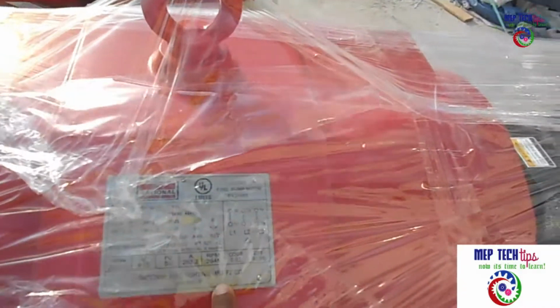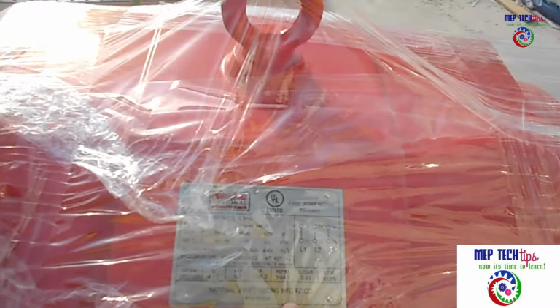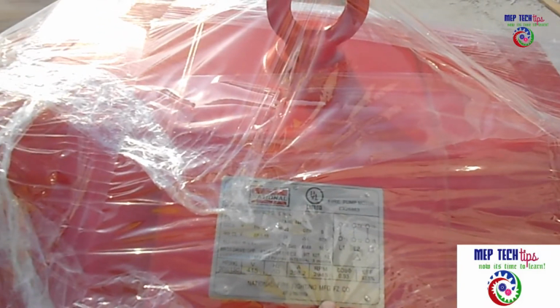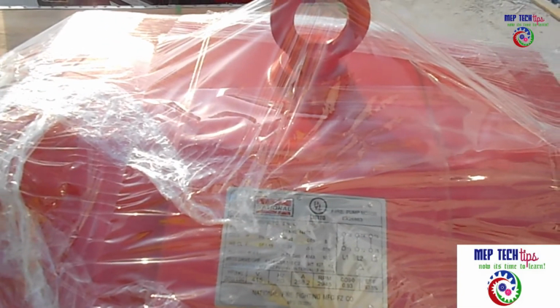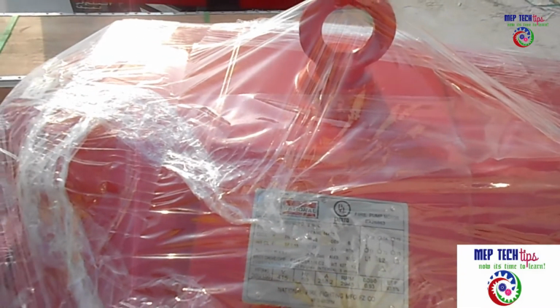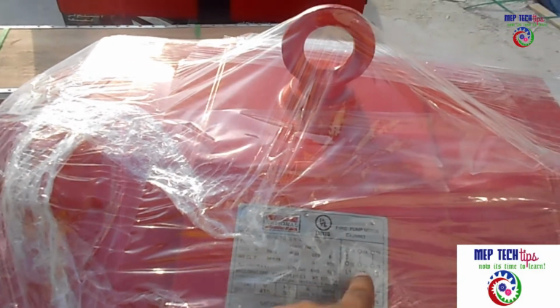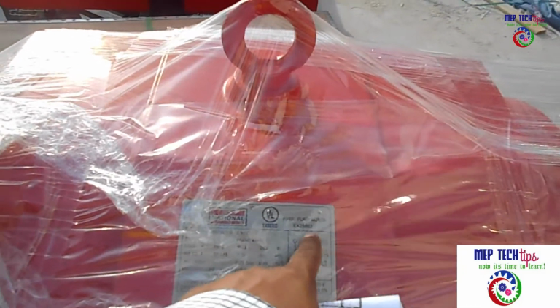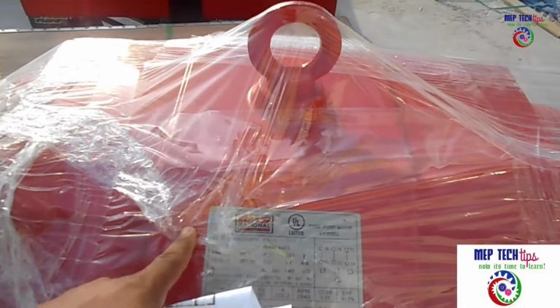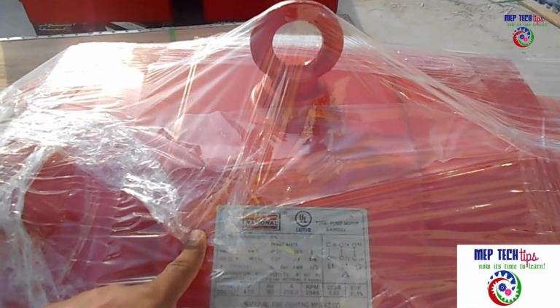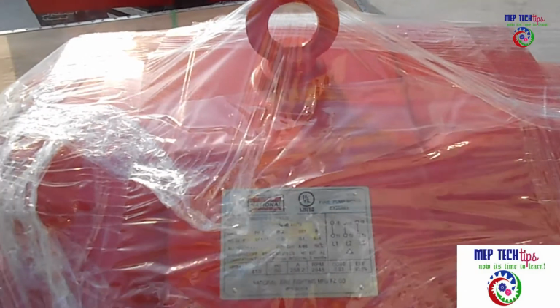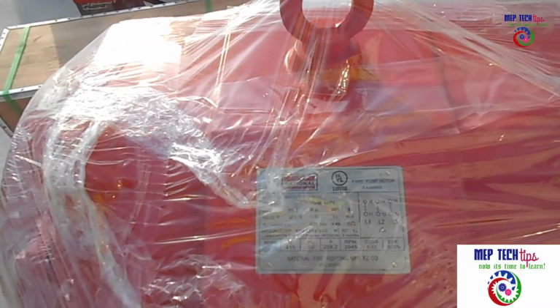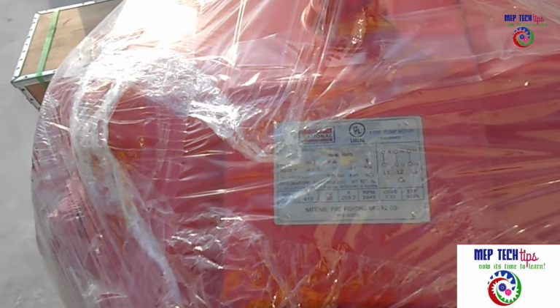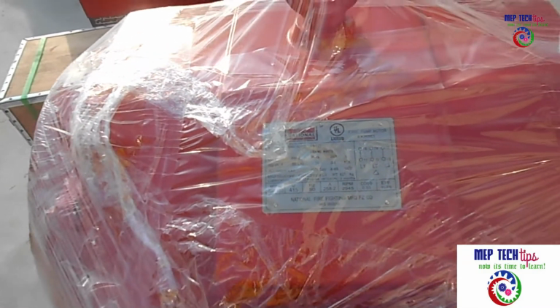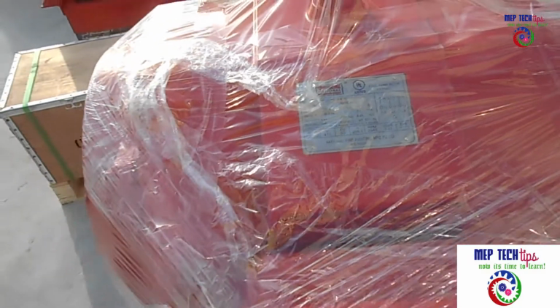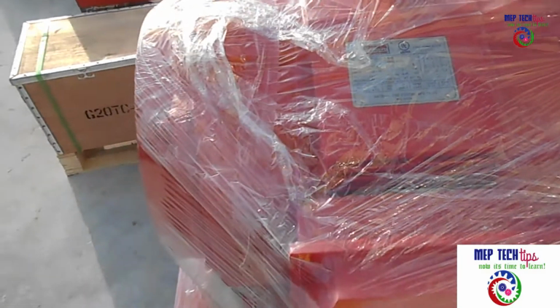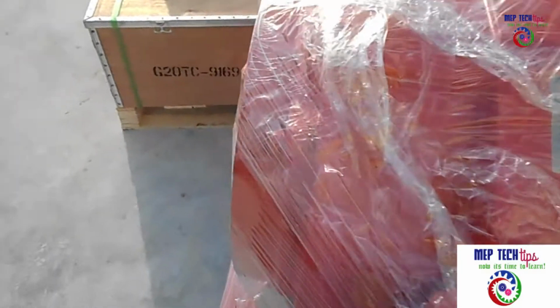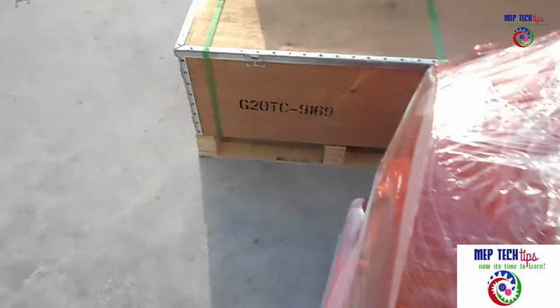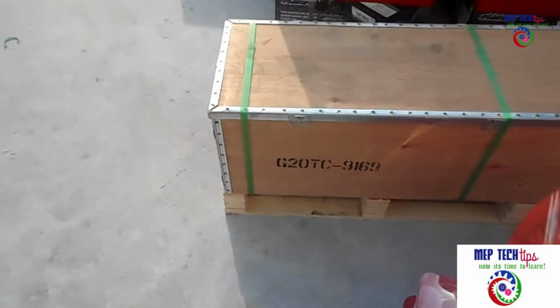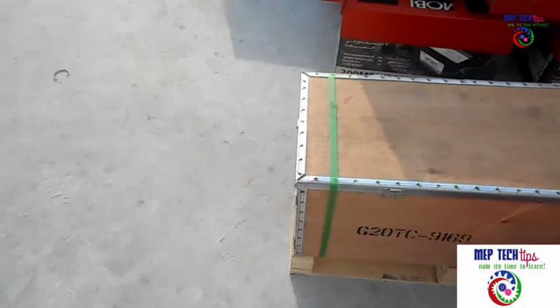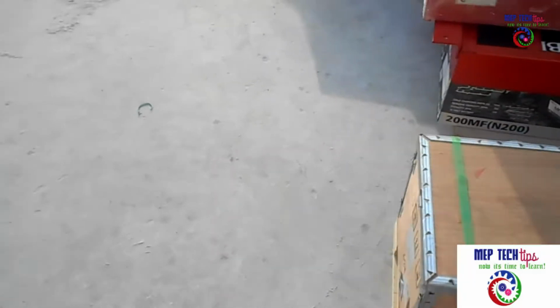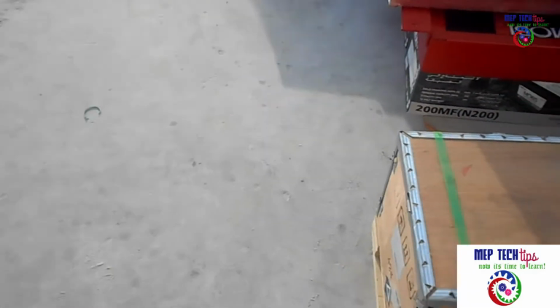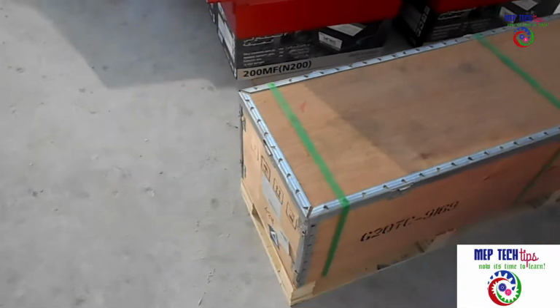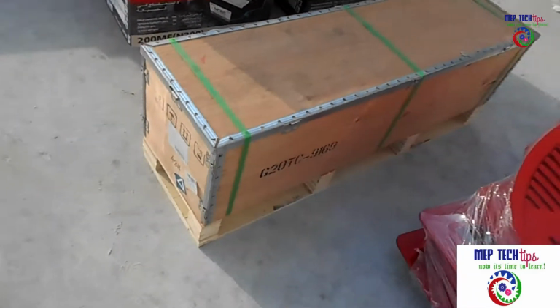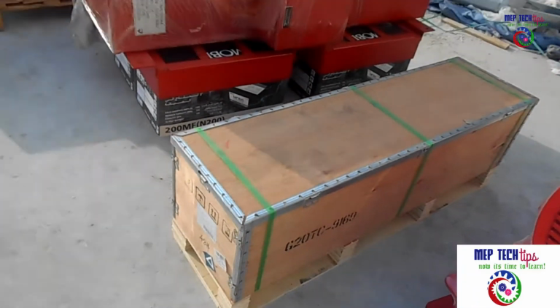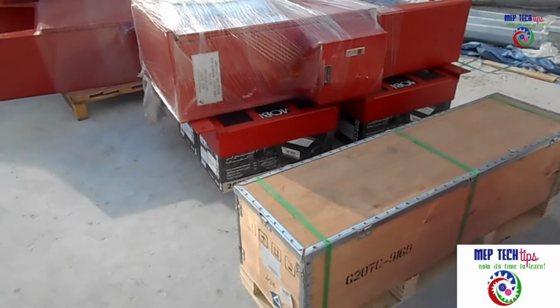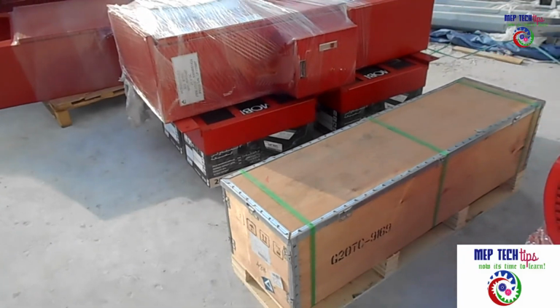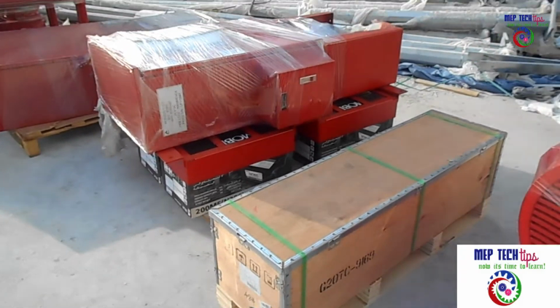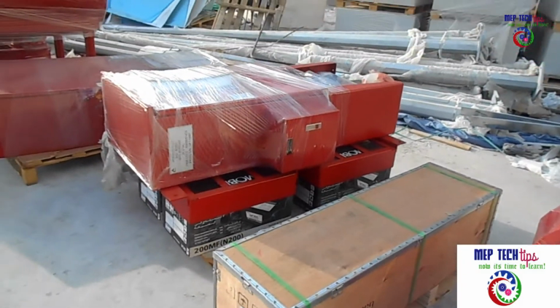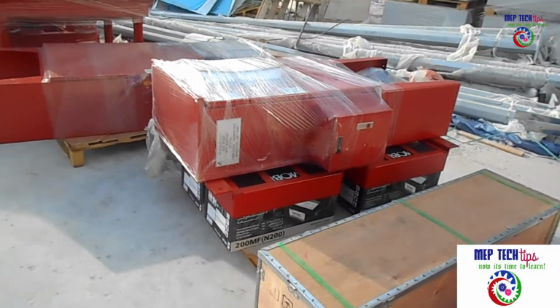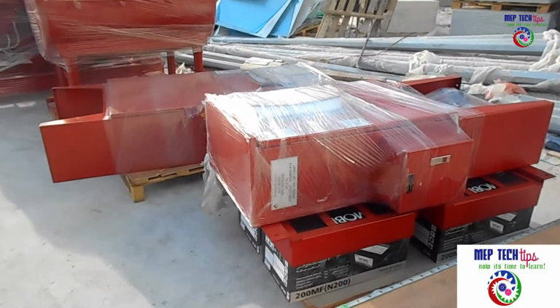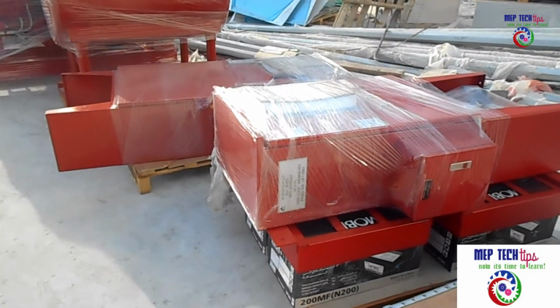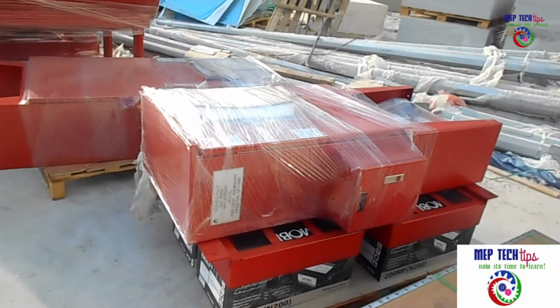This fire pump set is from local supplier NAFCO, and they are the manufacturer as well. NAFCO is the leading supplier in UAE and they are also specialist designers in firefighting systems. So all these fire pump sets are from them.